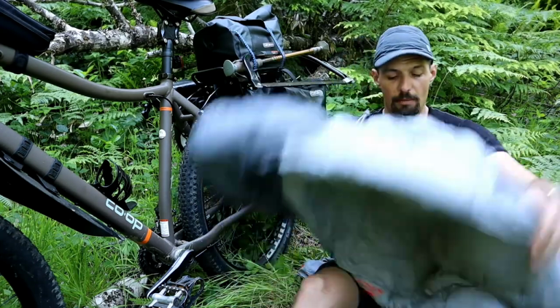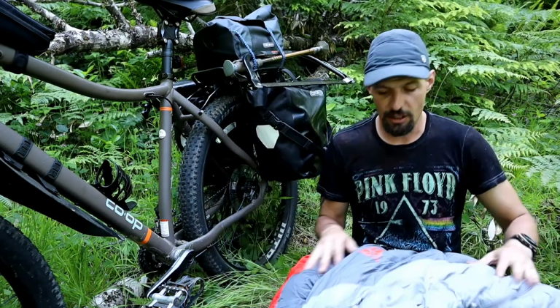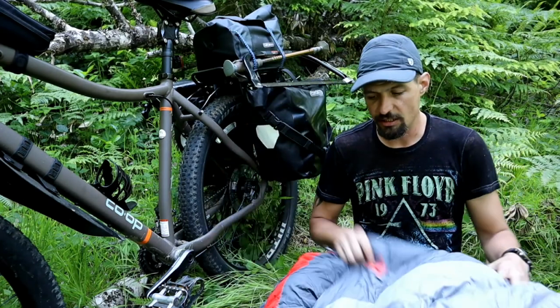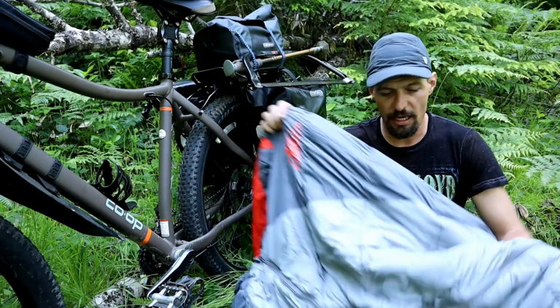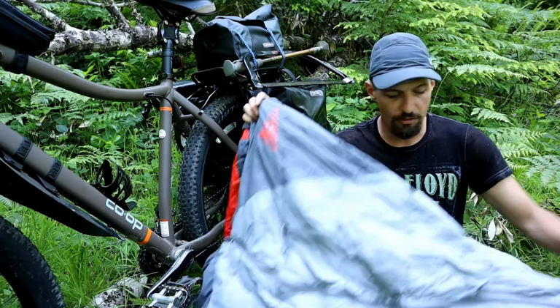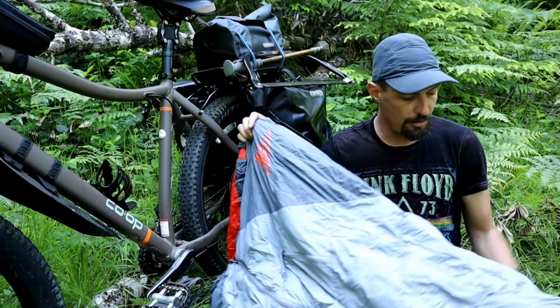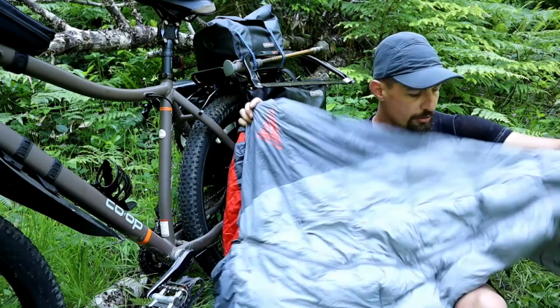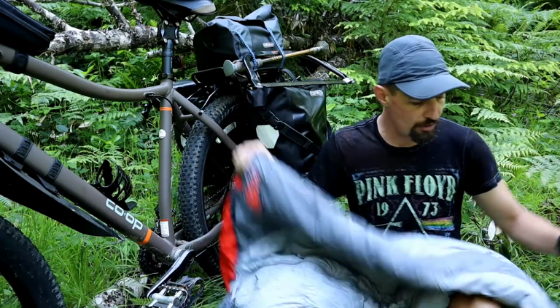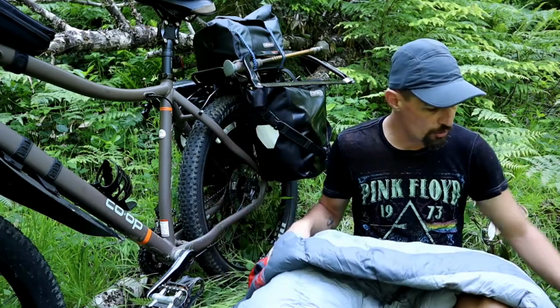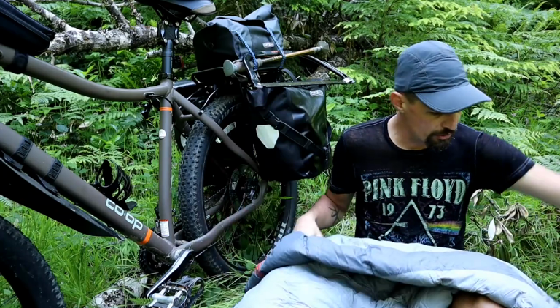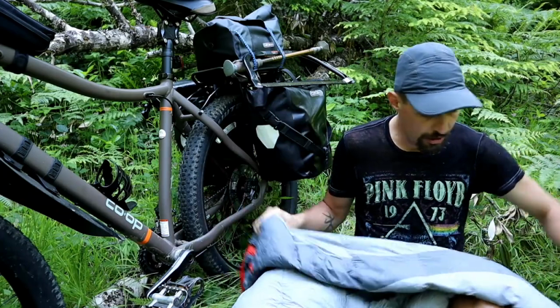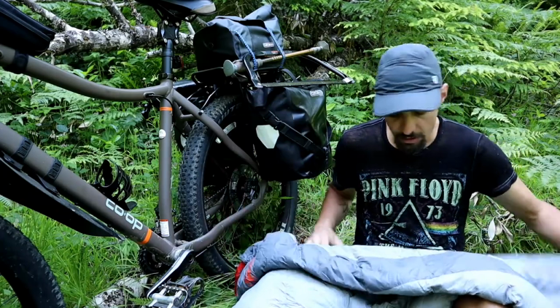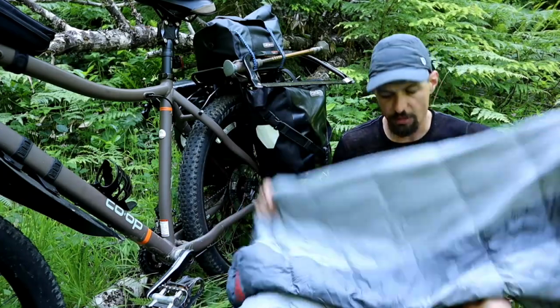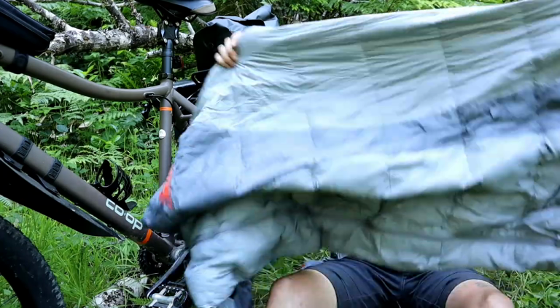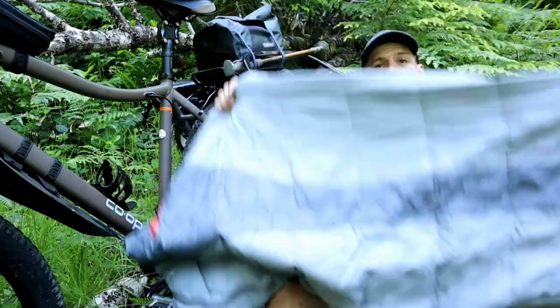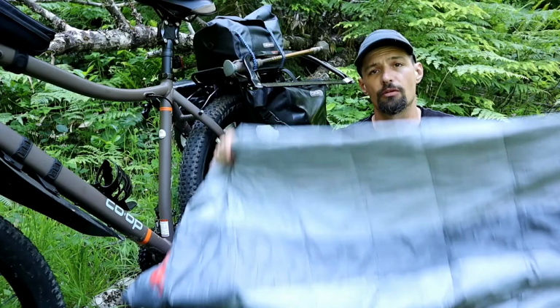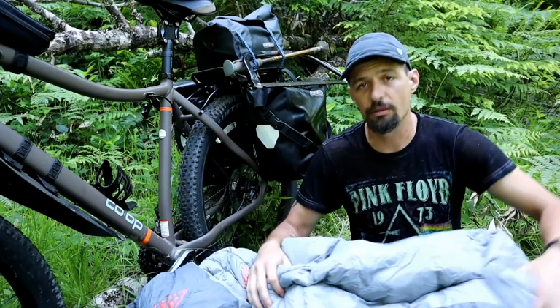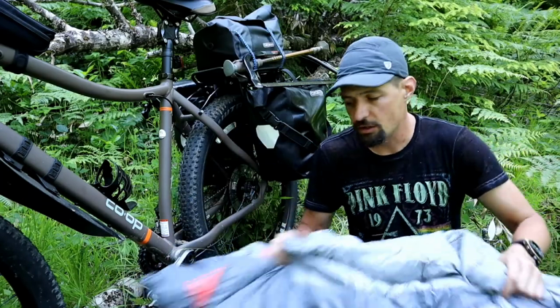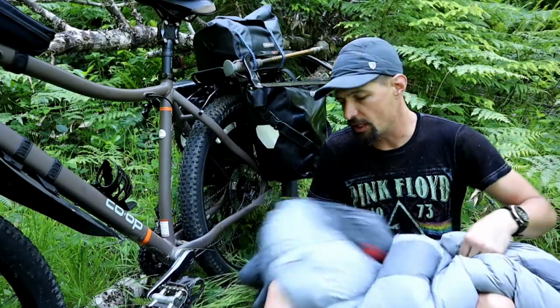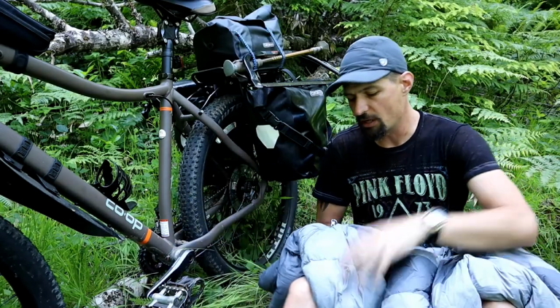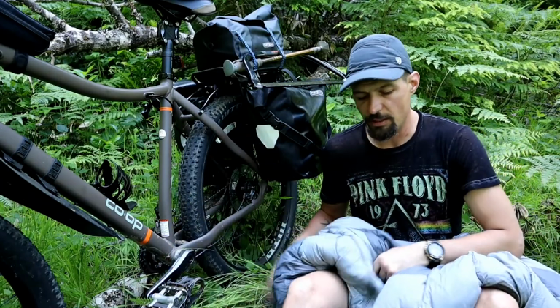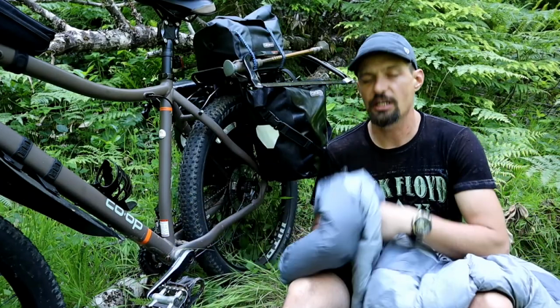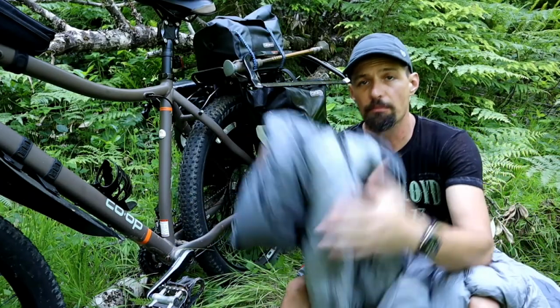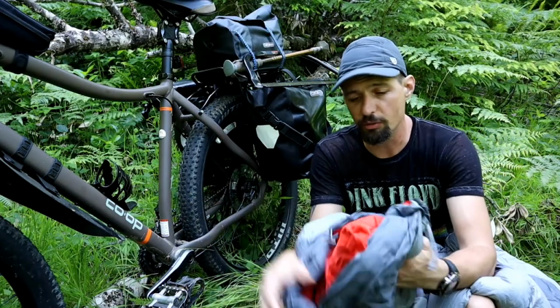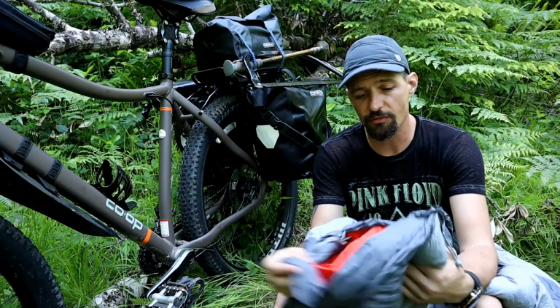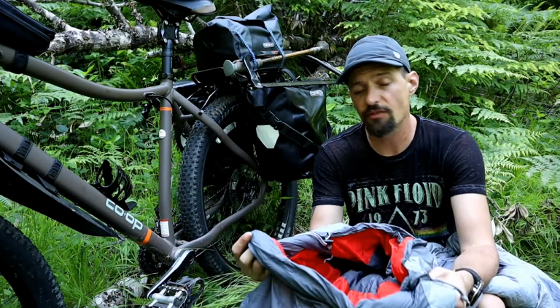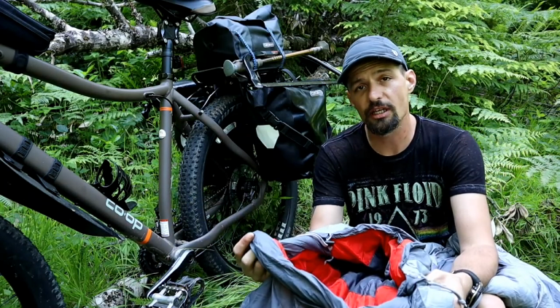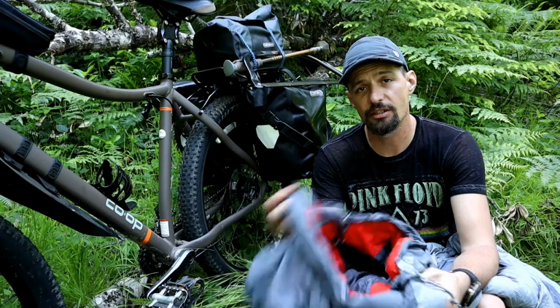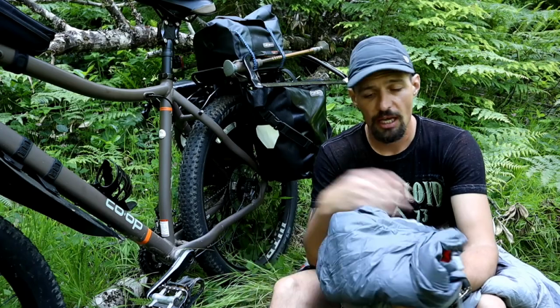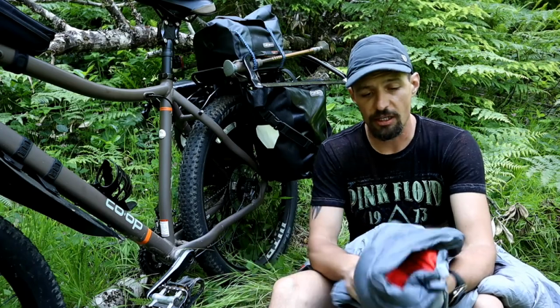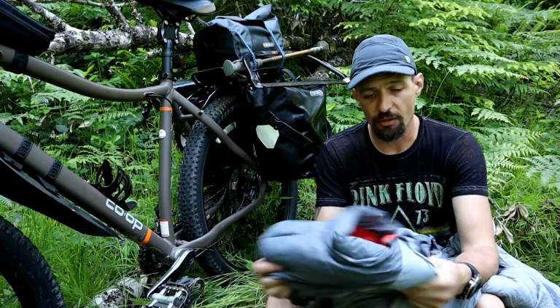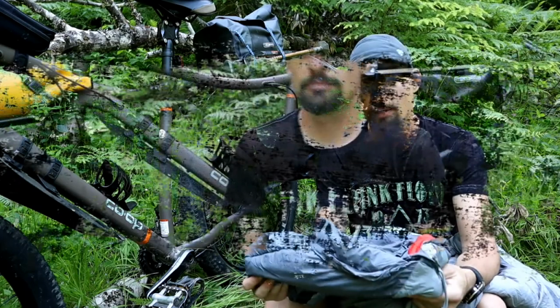But as you can see, this bag after that many miles — and I've done other trails and hikes with it — is still holding up really well. For the investment, you're going to get multiple years of use out of something like this, and I think it's definitely worth the money.